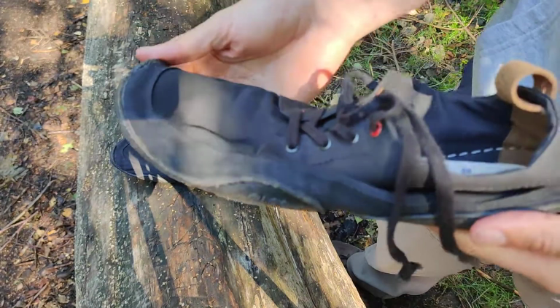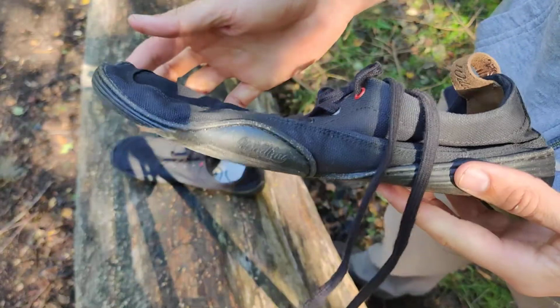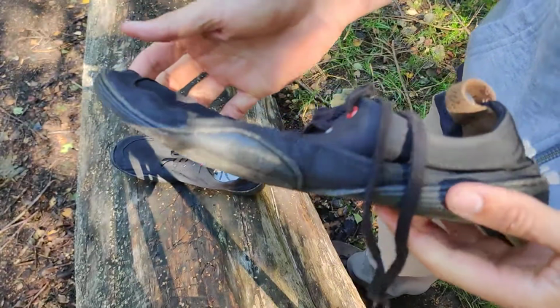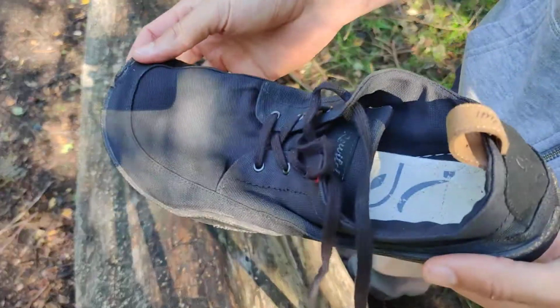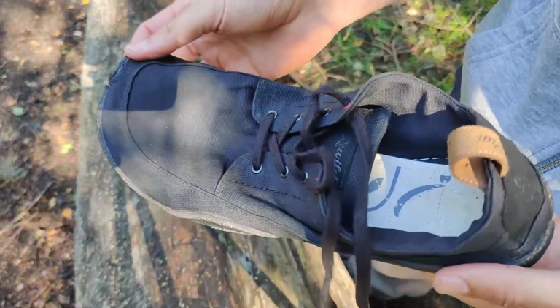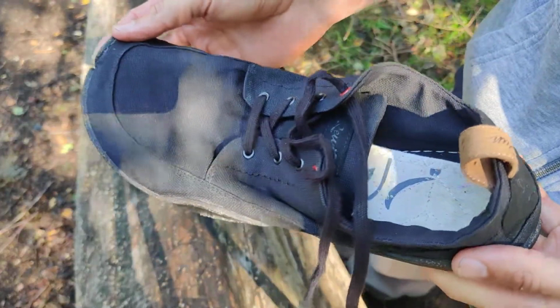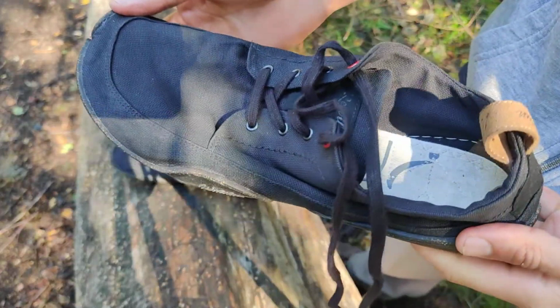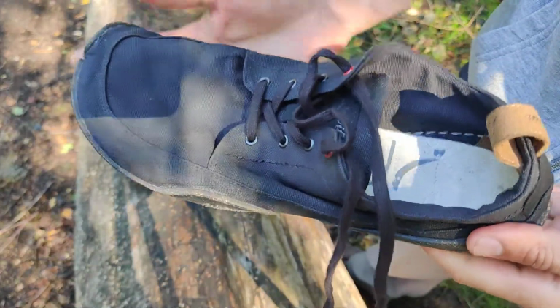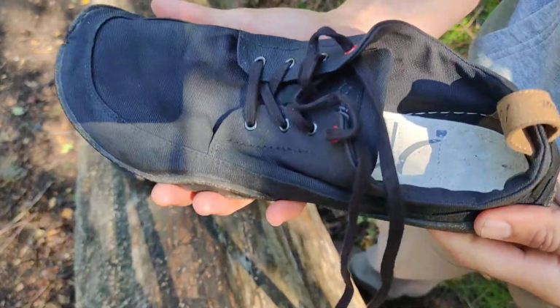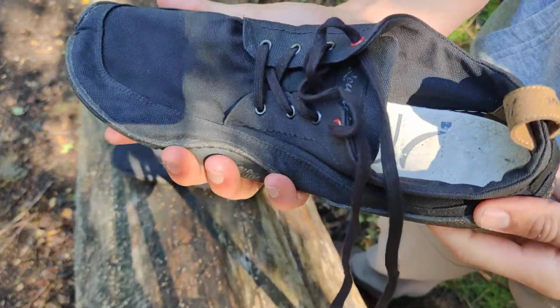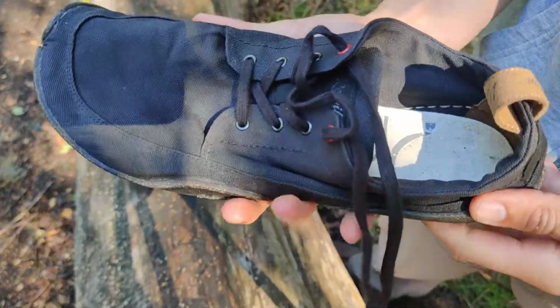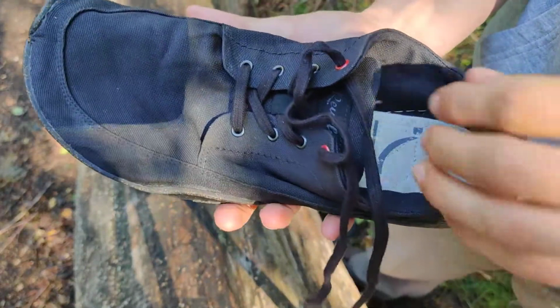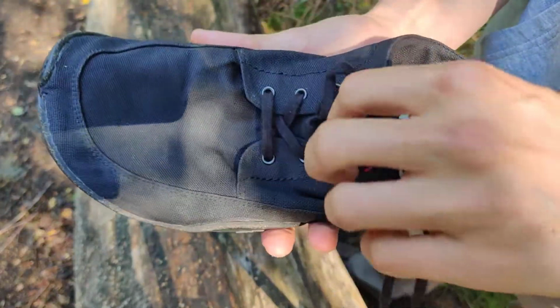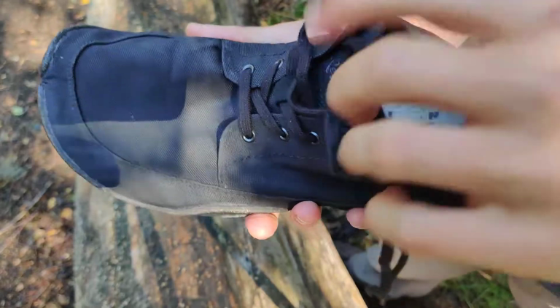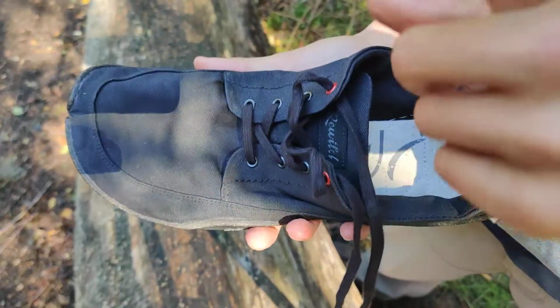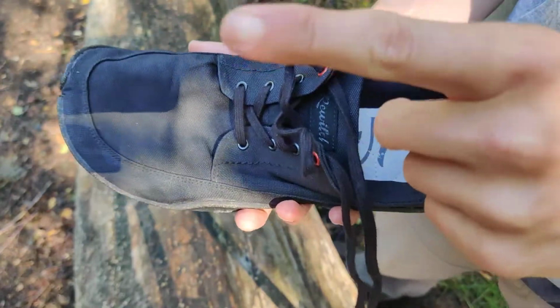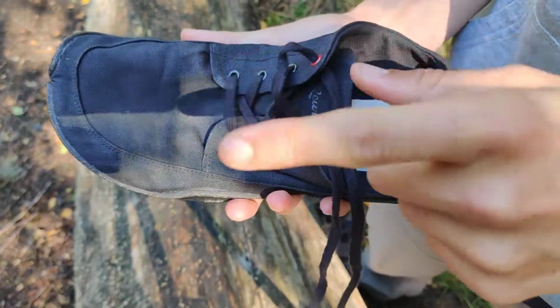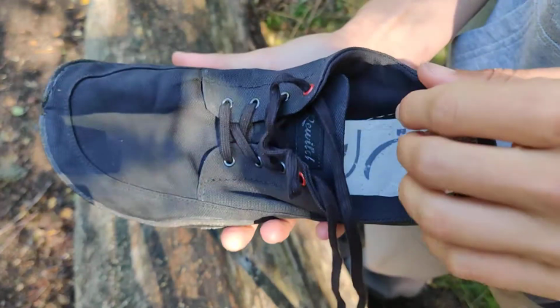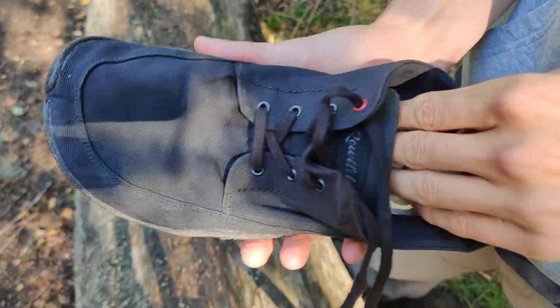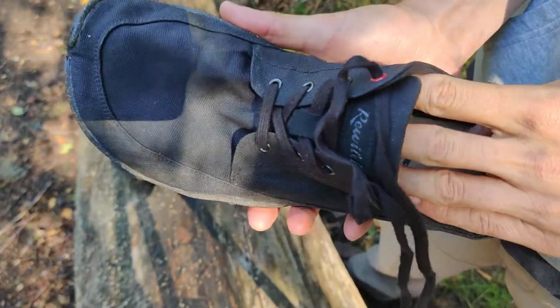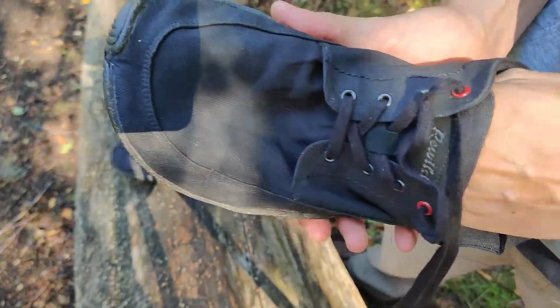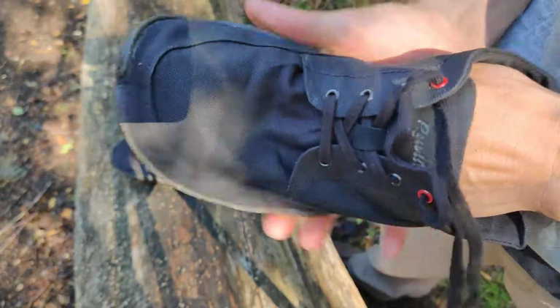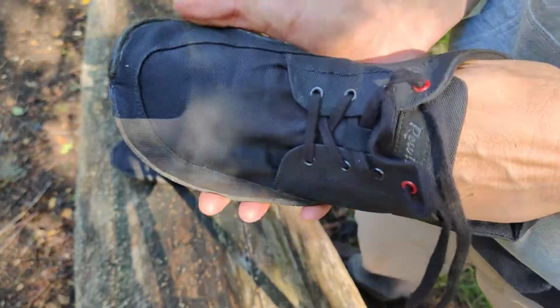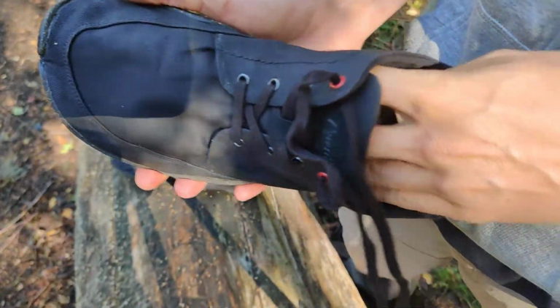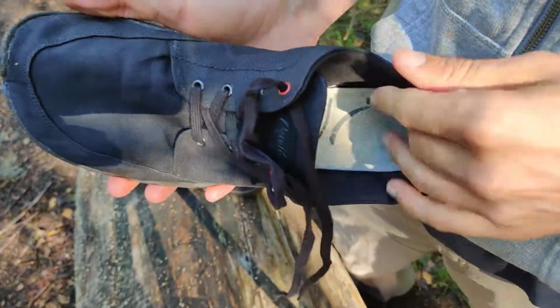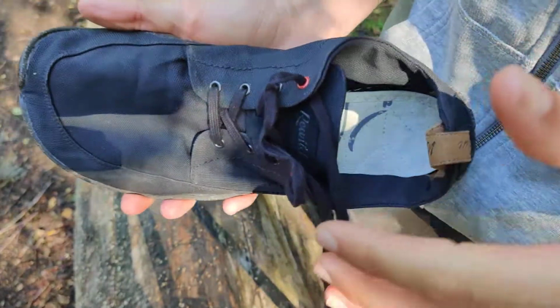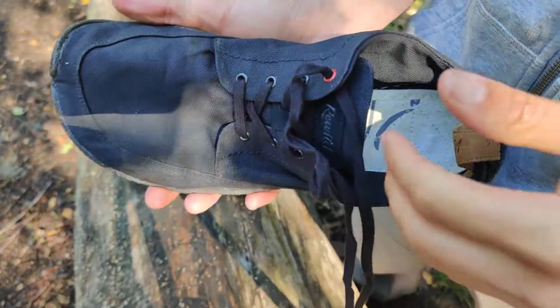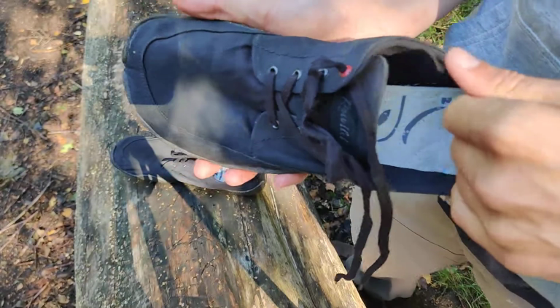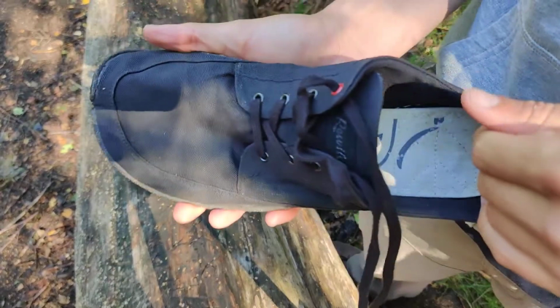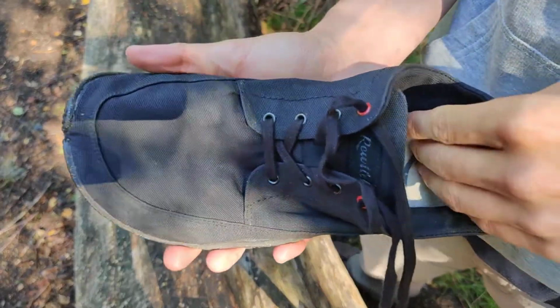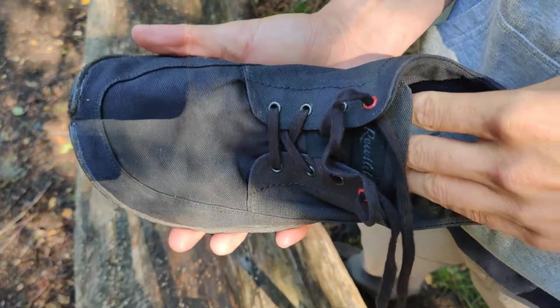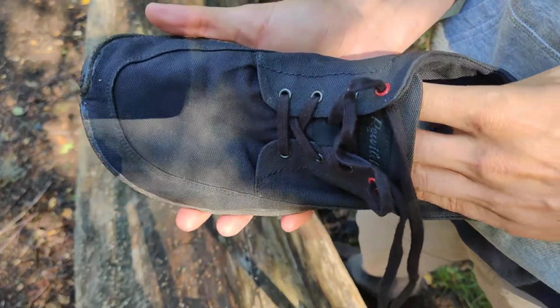Of course there's not much protection from wet grass and stuff like that, but if you use them in good weather and in the summer, it's a very nice shoe. I'd also like to point out that you can use them in summer without socks, which is a big plus.